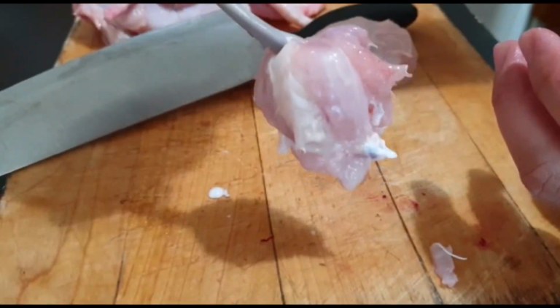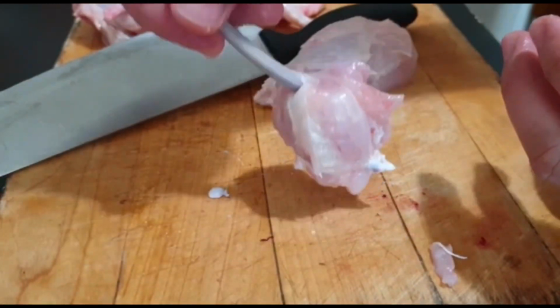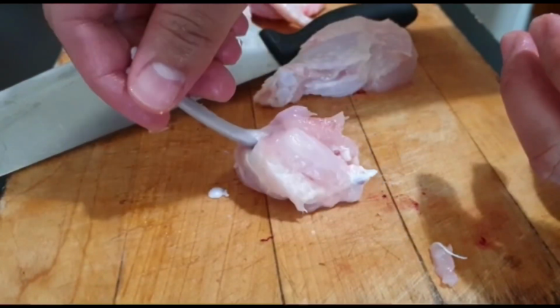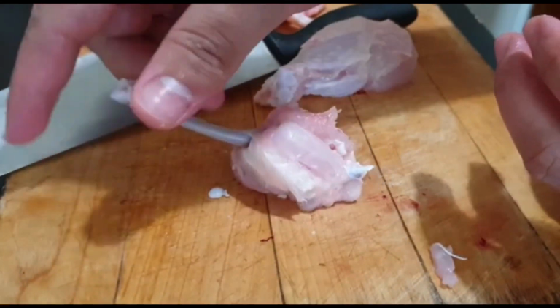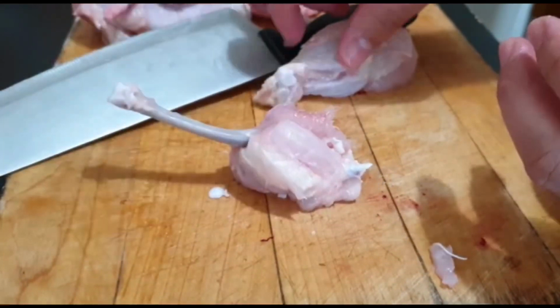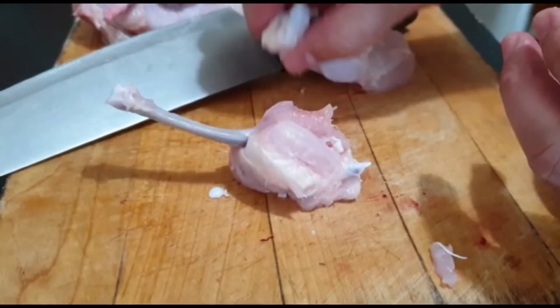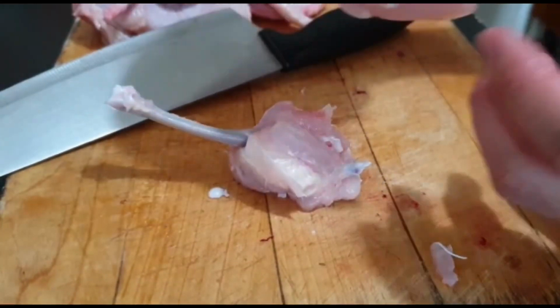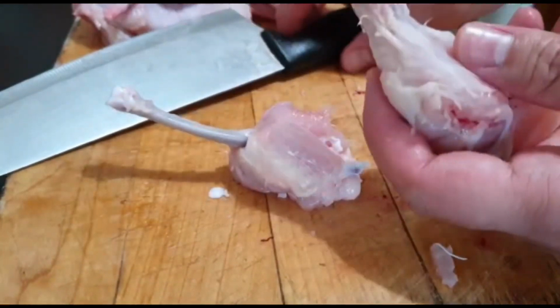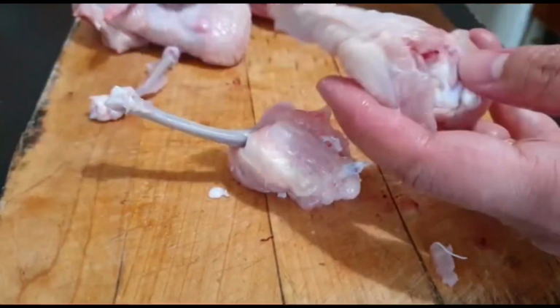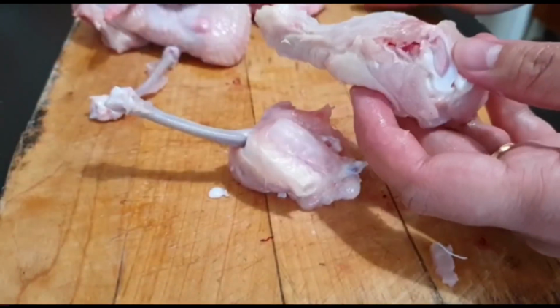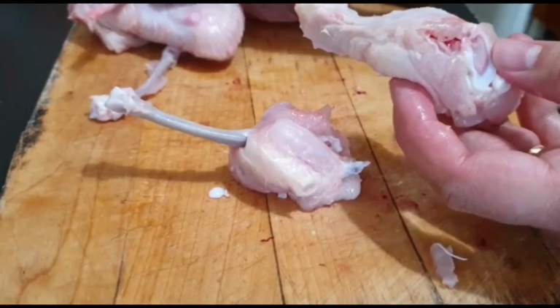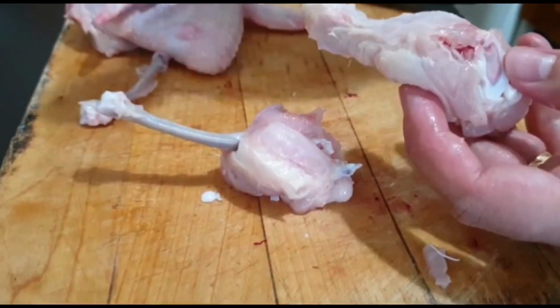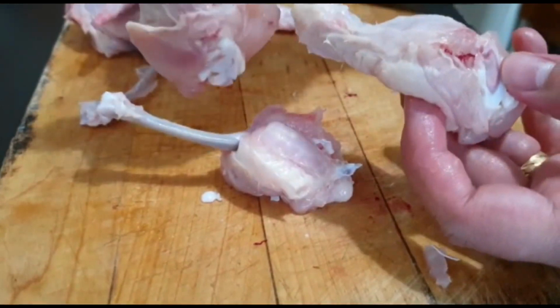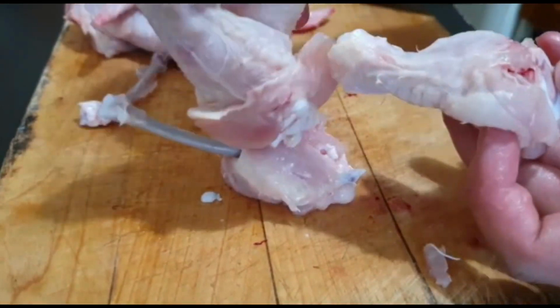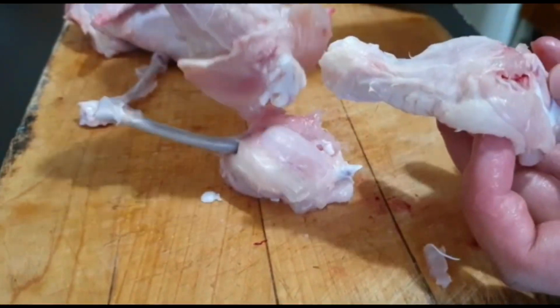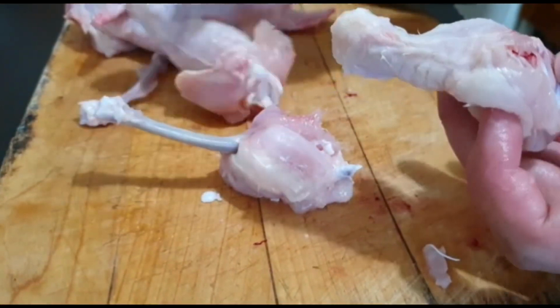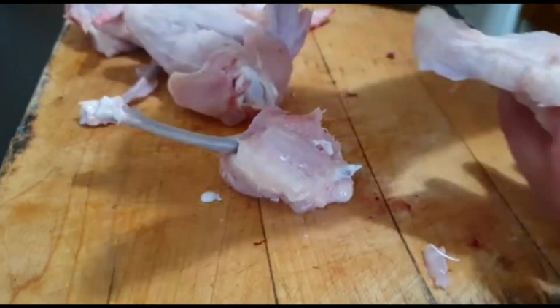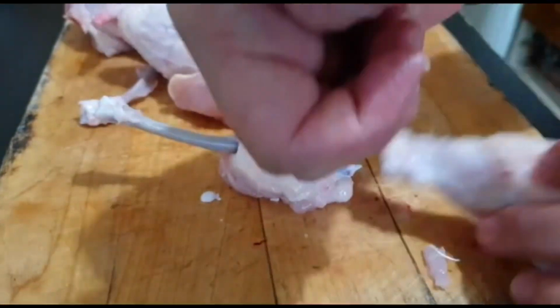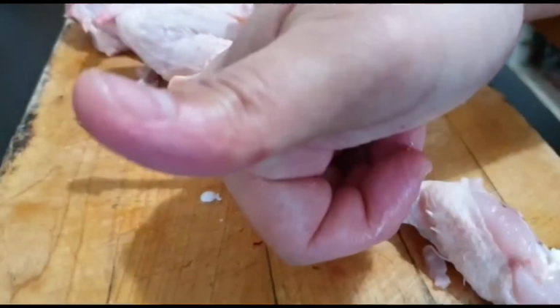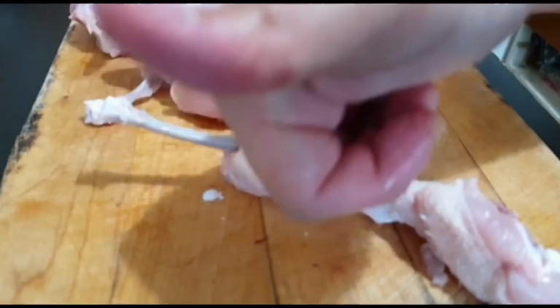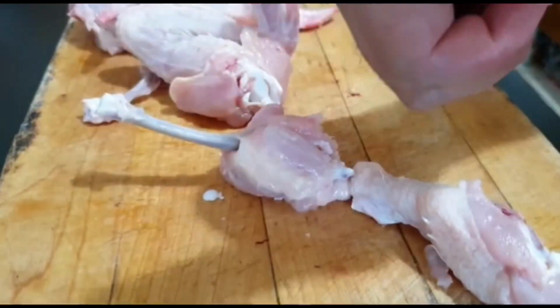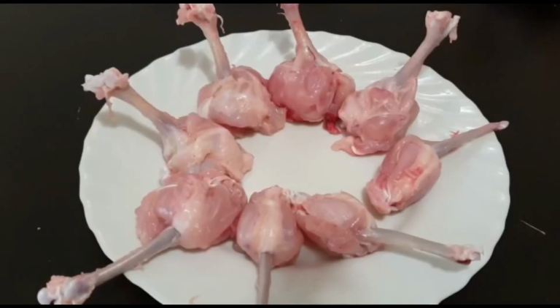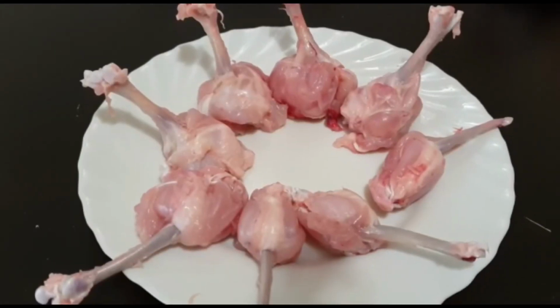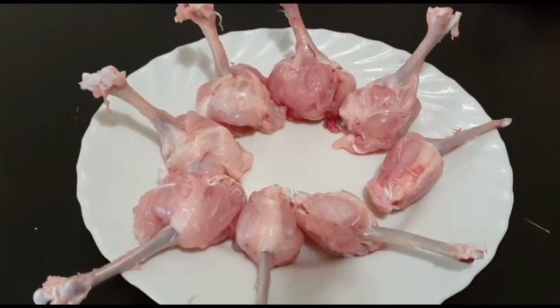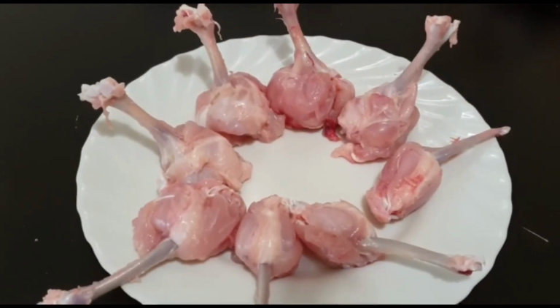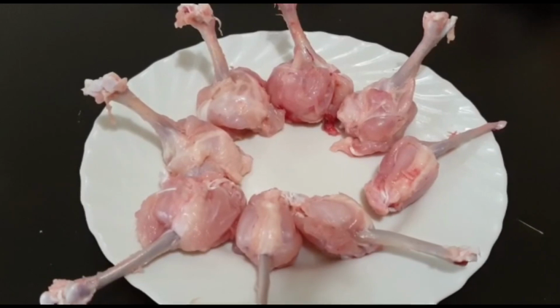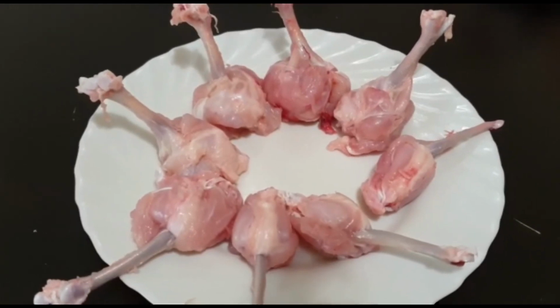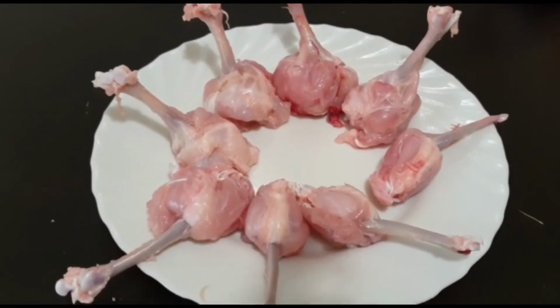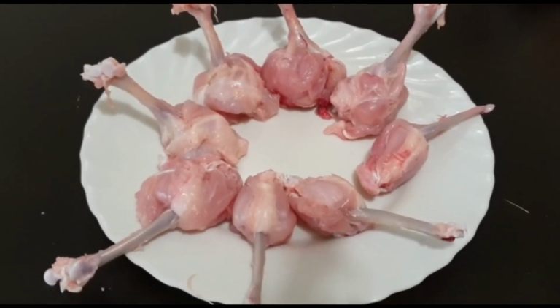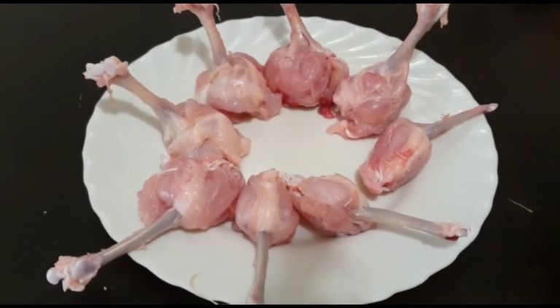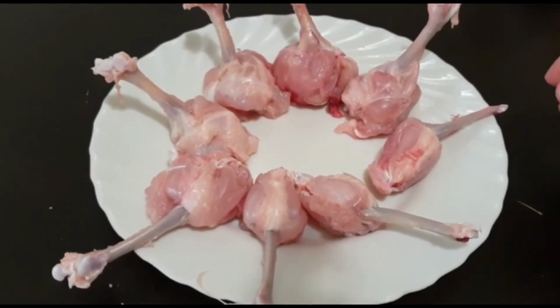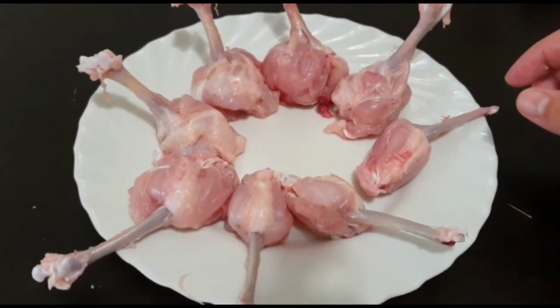So same procedure lang tayo sa mga ibang gagawin sa ibang wings pa. So guys, ito na yung nagawa natin — chicken lollipop.